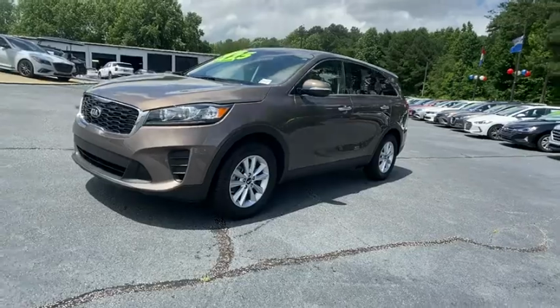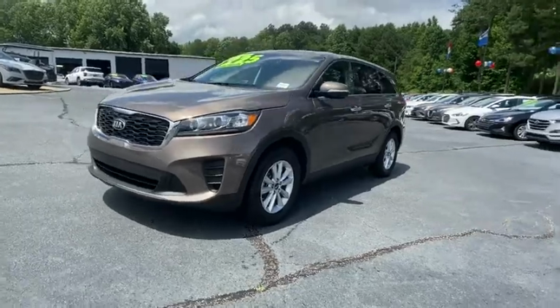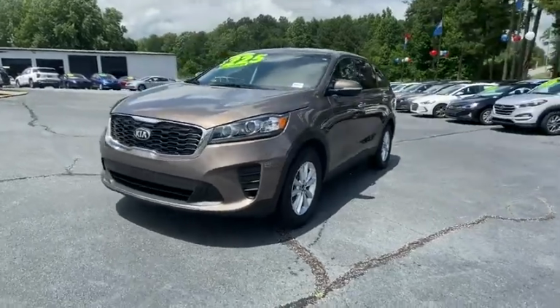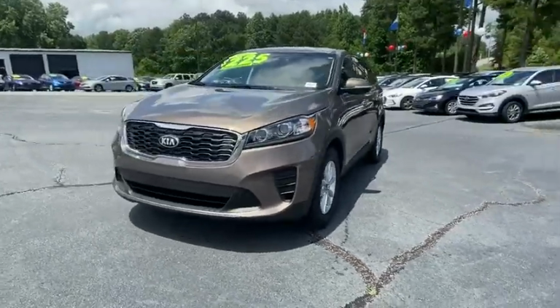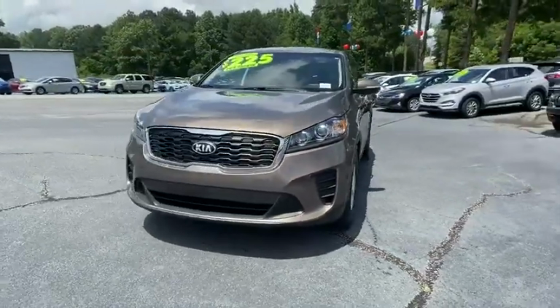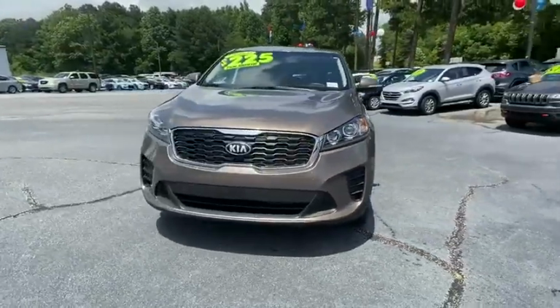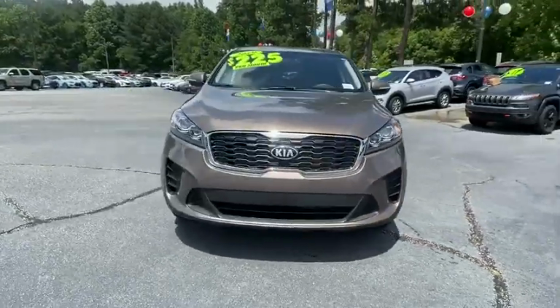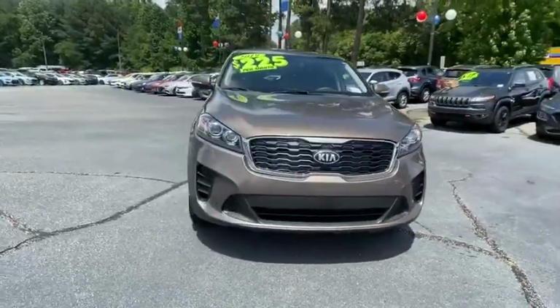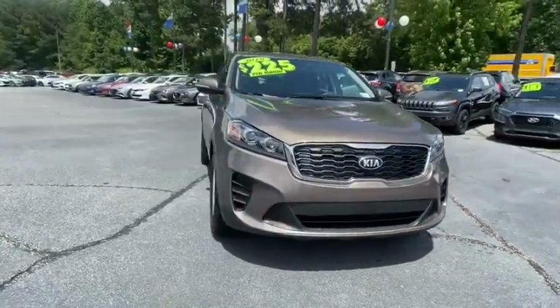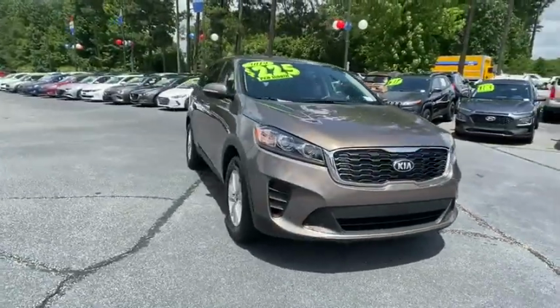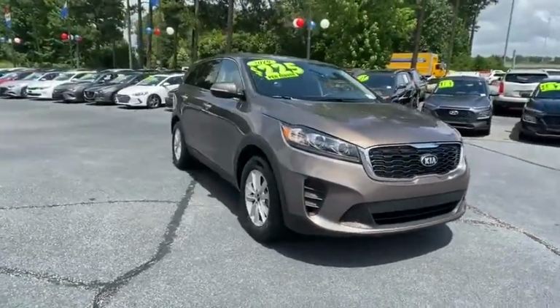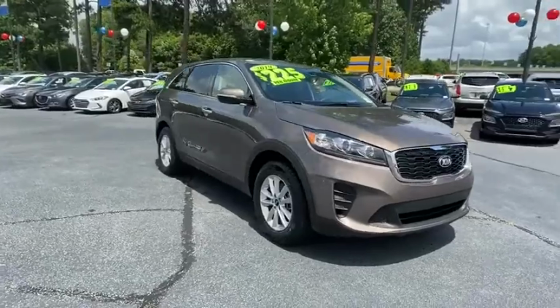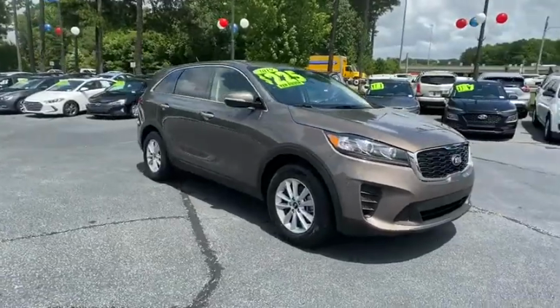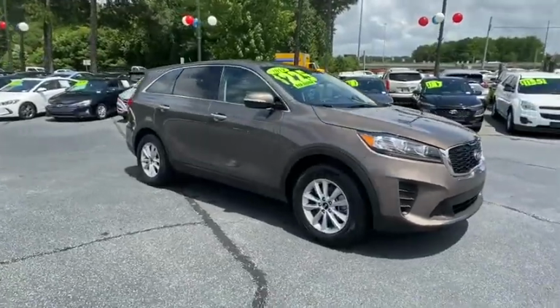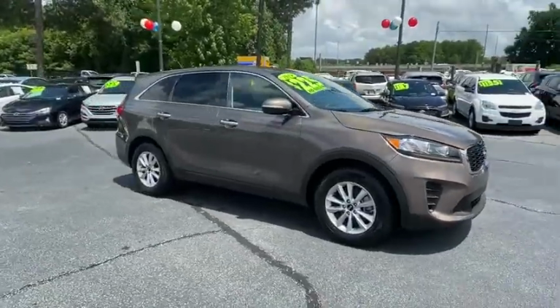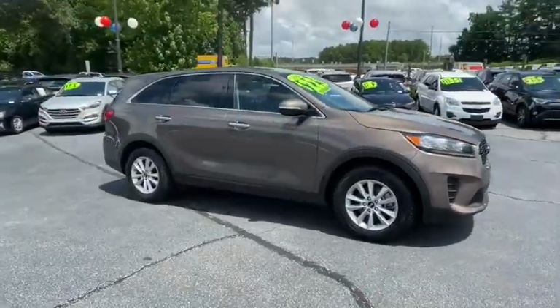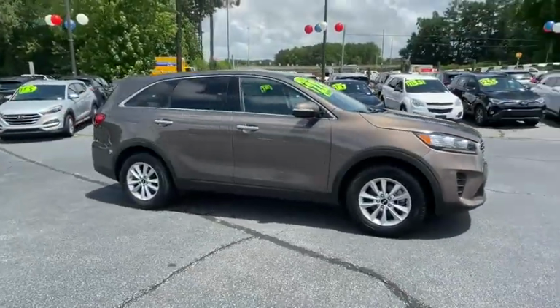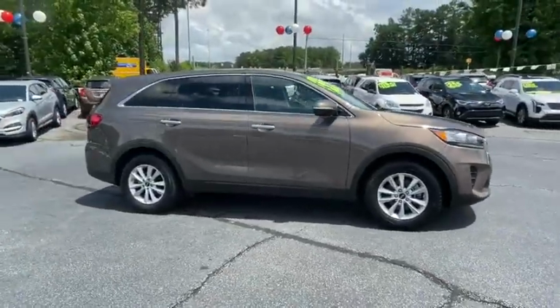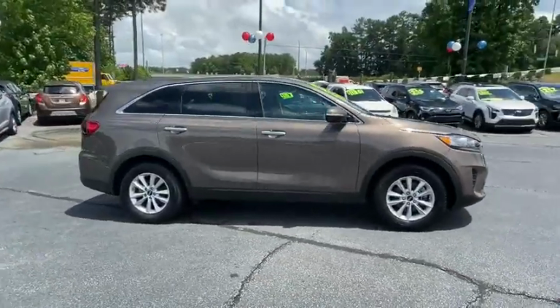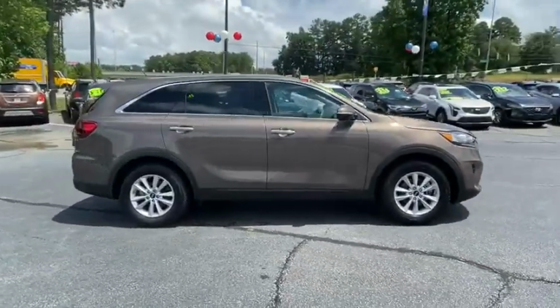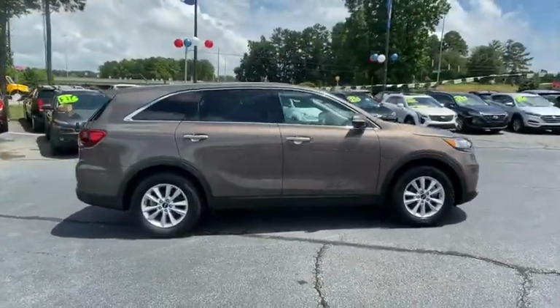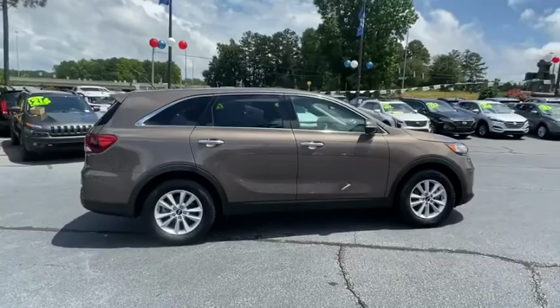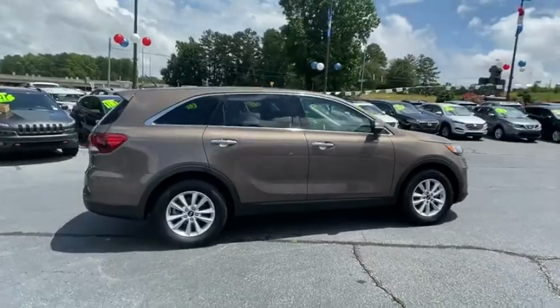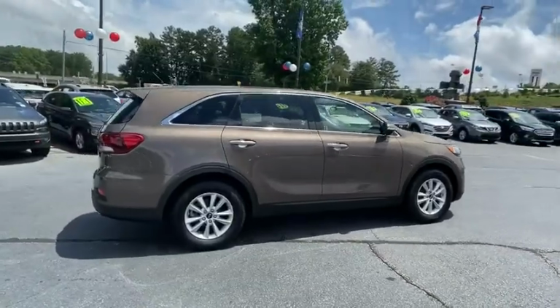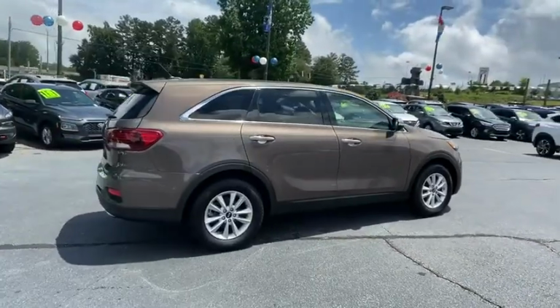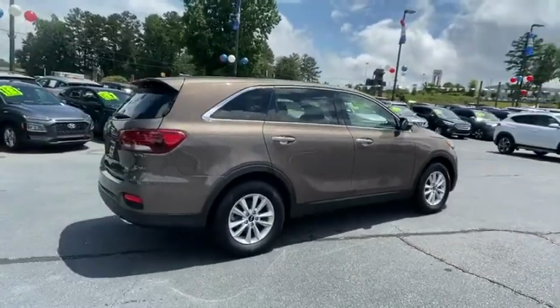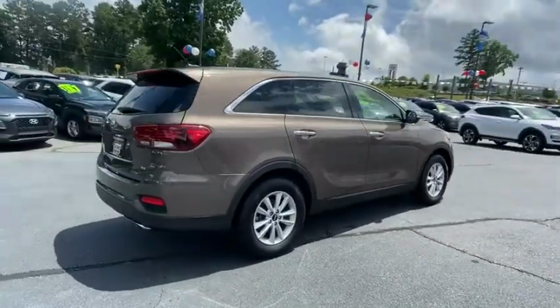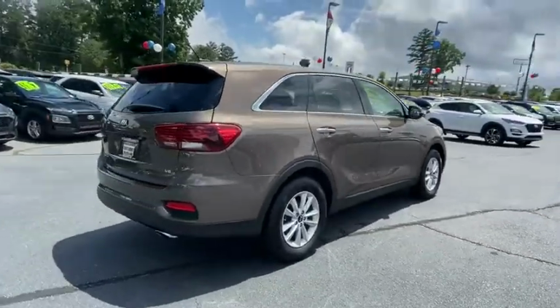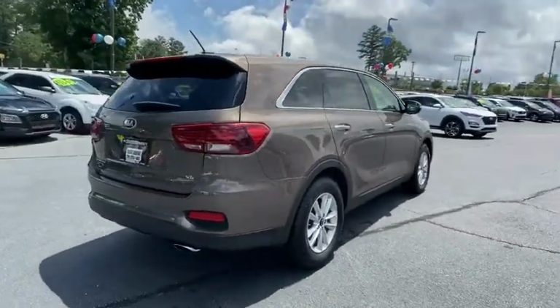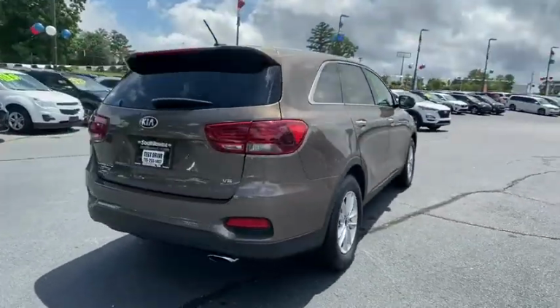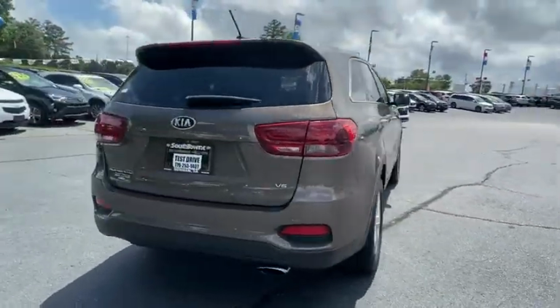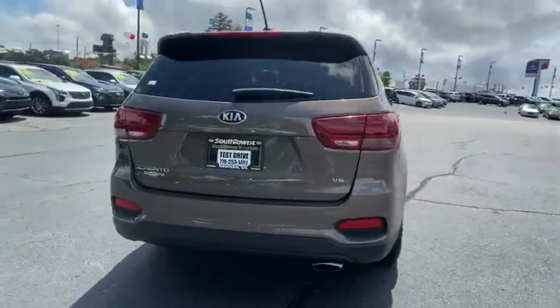Stop by and take a look at the 2019 Kia Sorento. The Kia Sorento is a comfortable riding, powerful compact SUV loaded with impressive standard features. Take one look at its stylish, sleek design and you'll want to cross over to a Sorento.